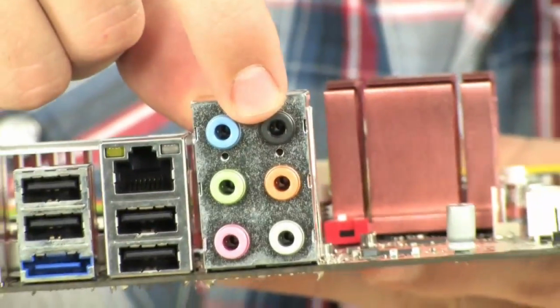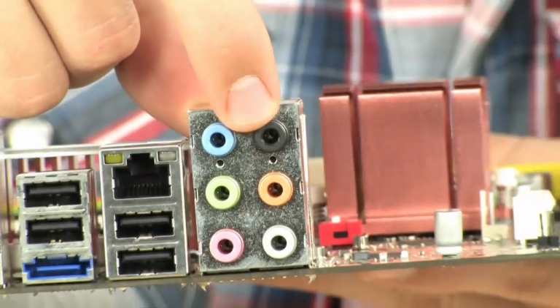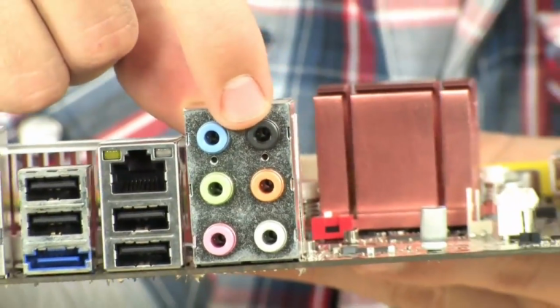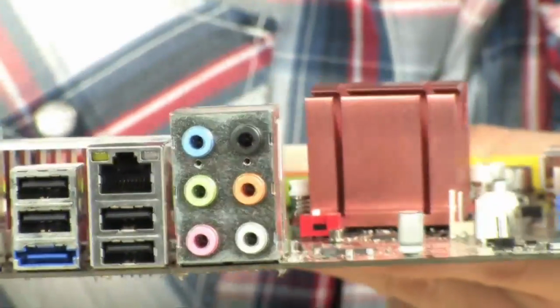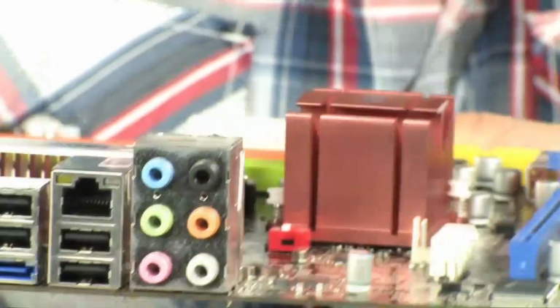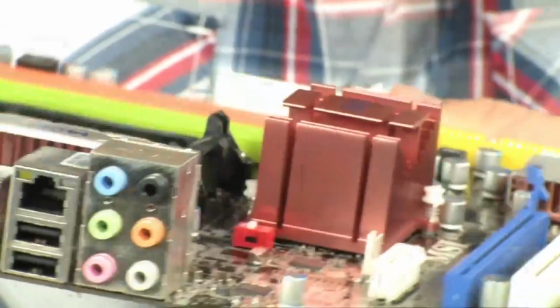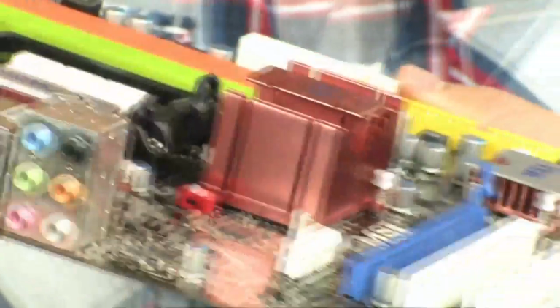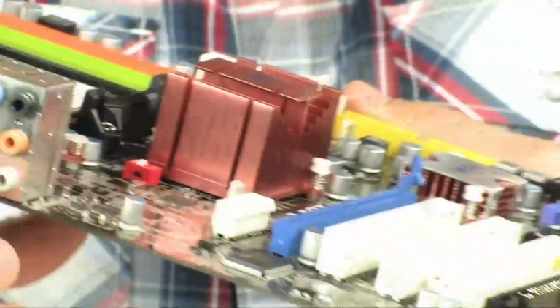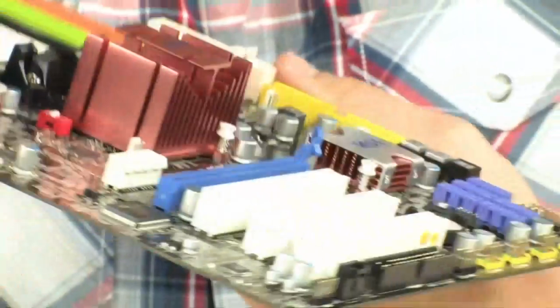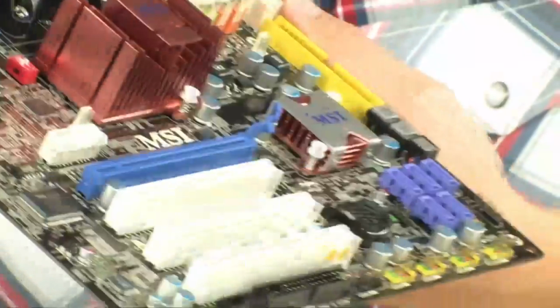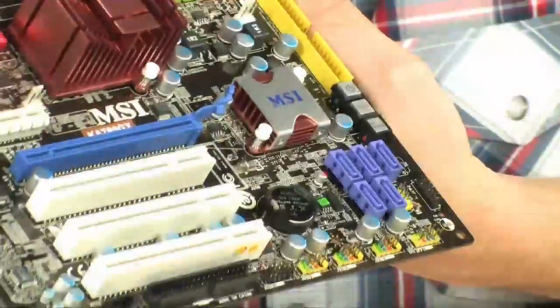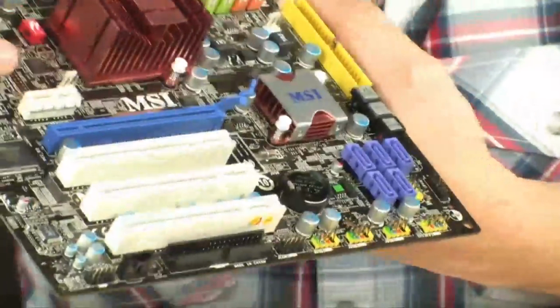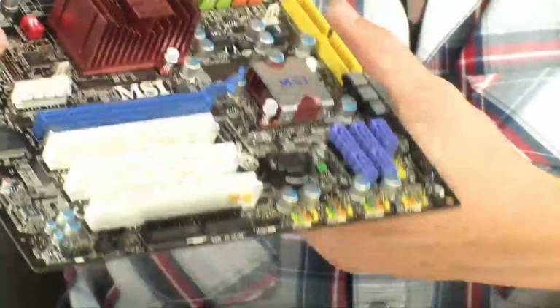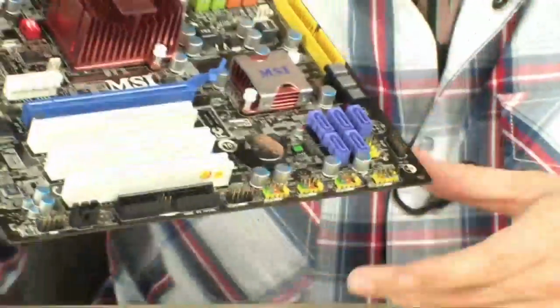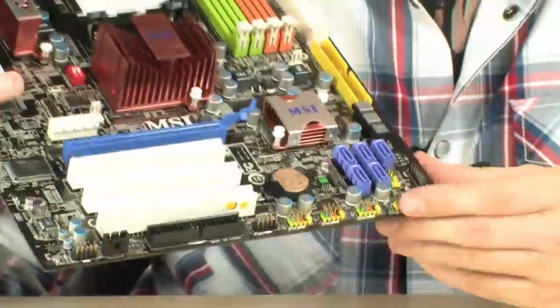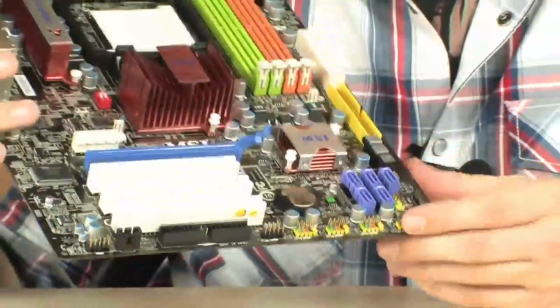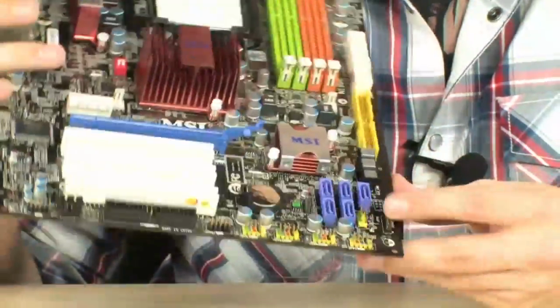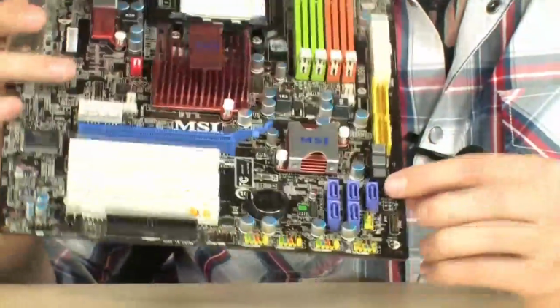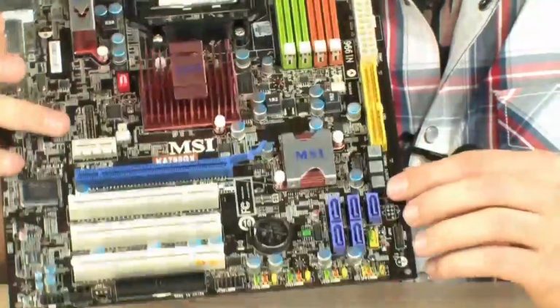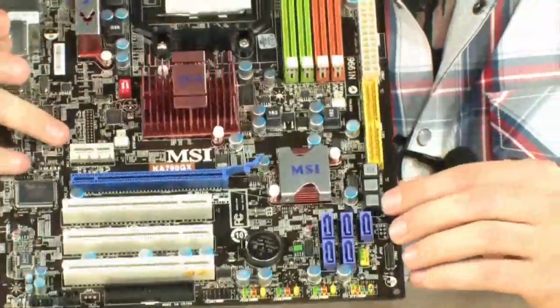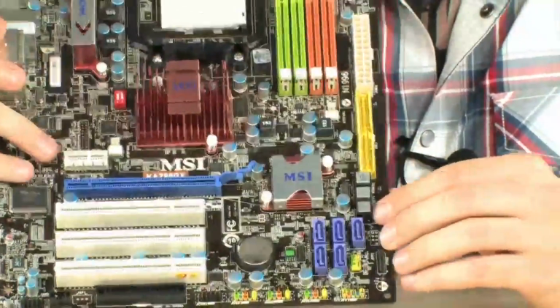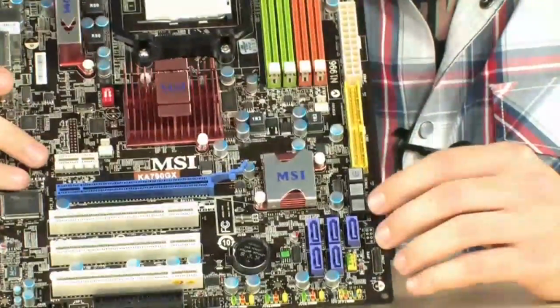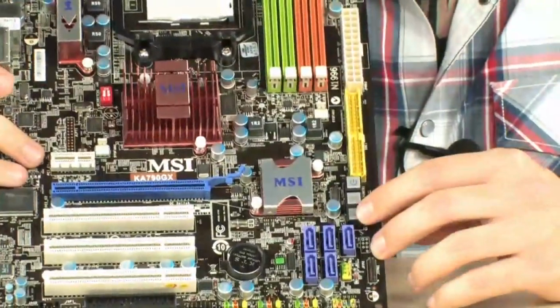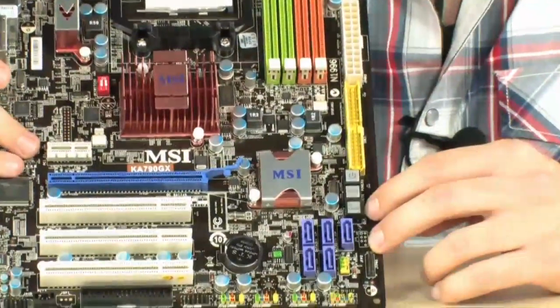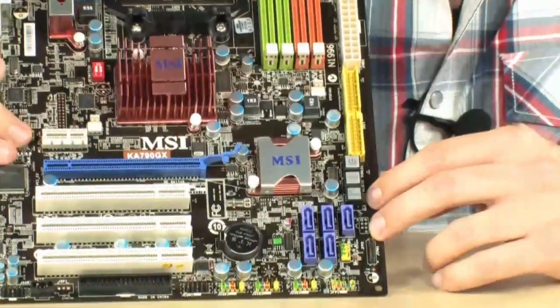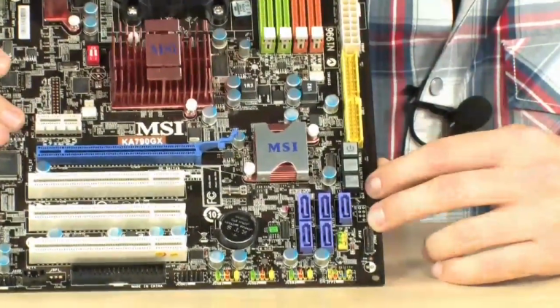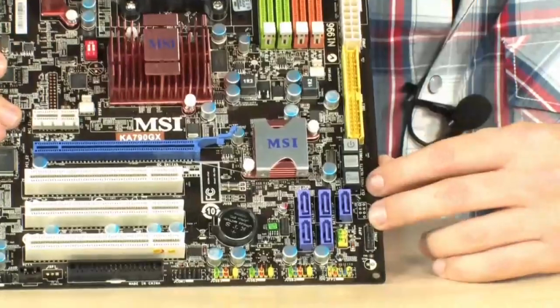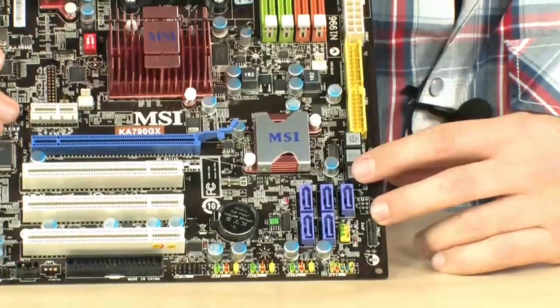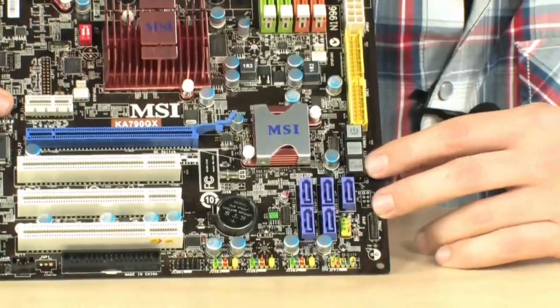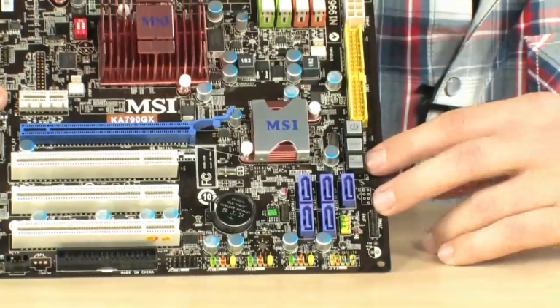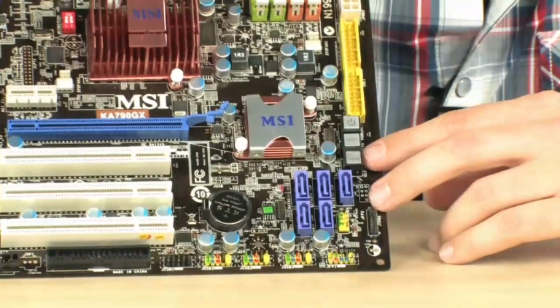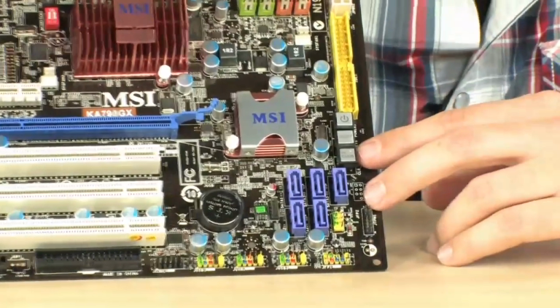So that's over 12 USB 2.0 ports in total — very nice. Also, there are a couple of buttons over here that are pretty useful for overclockers. These premium boards usually do come with these features.